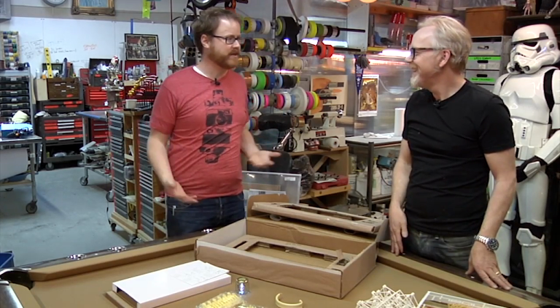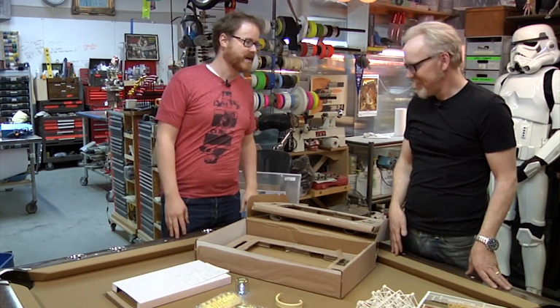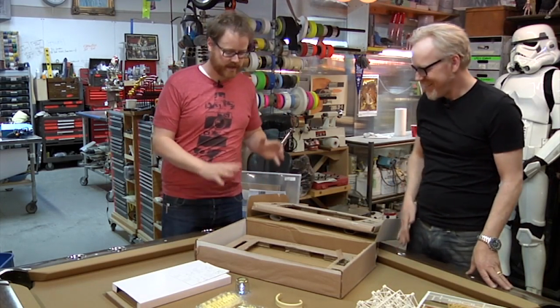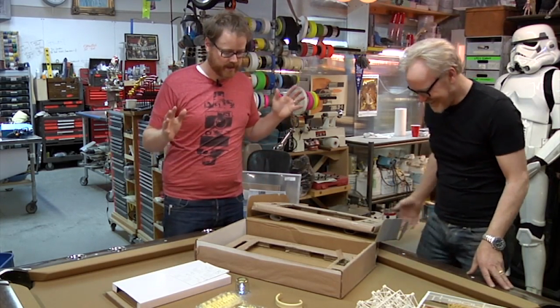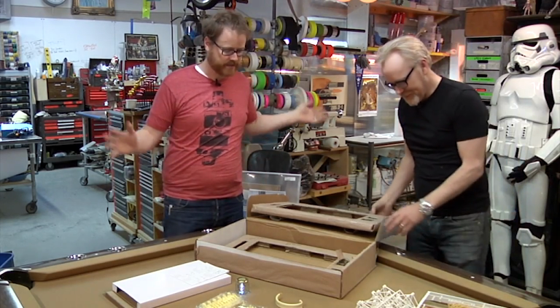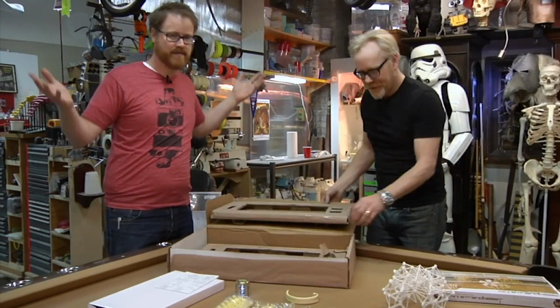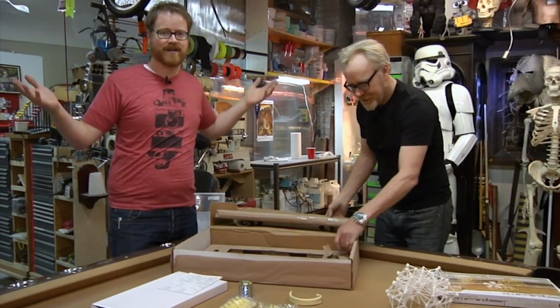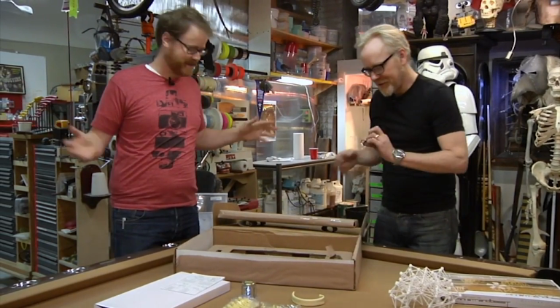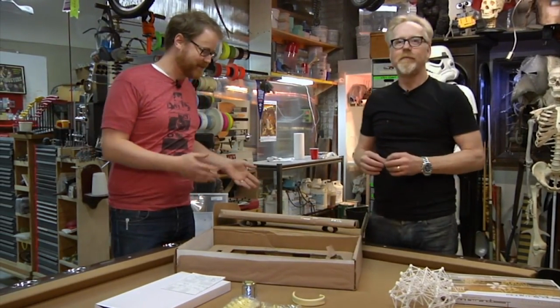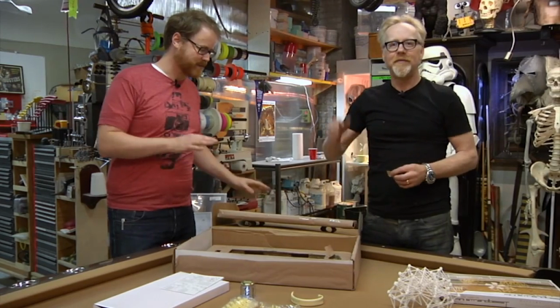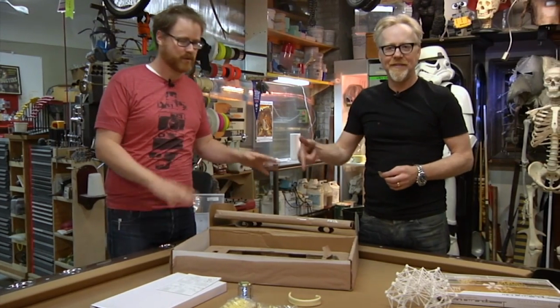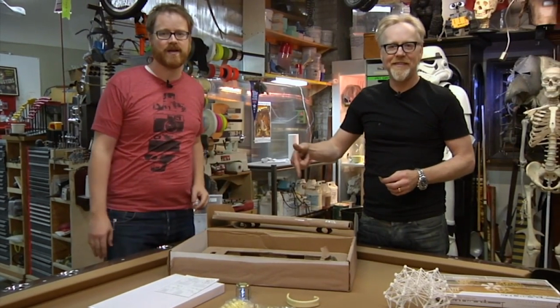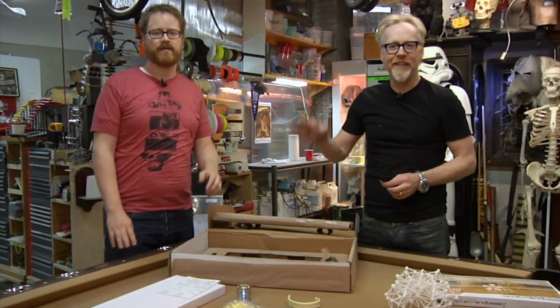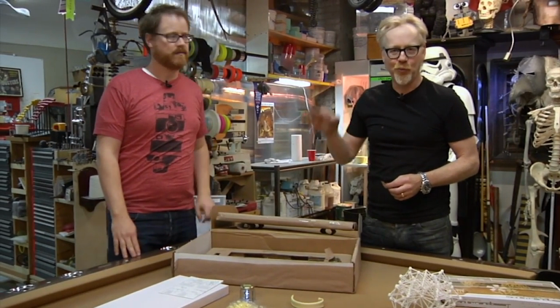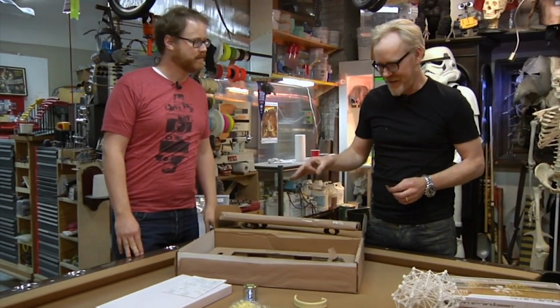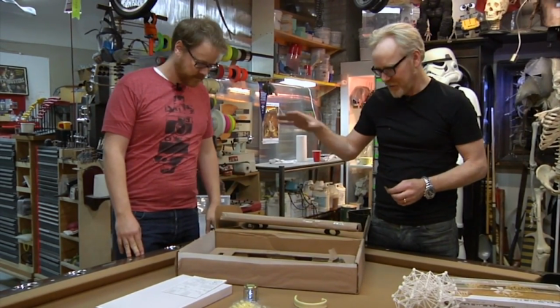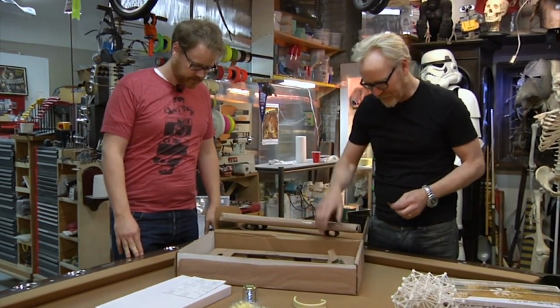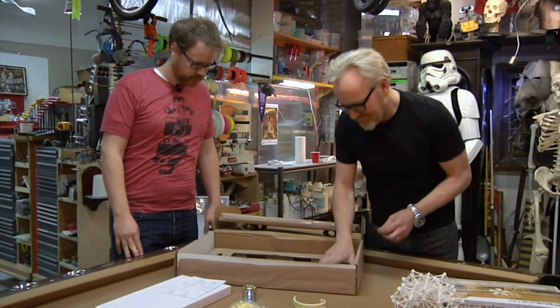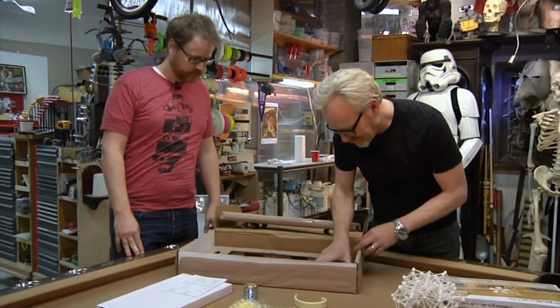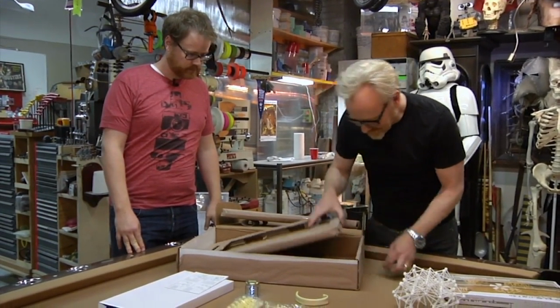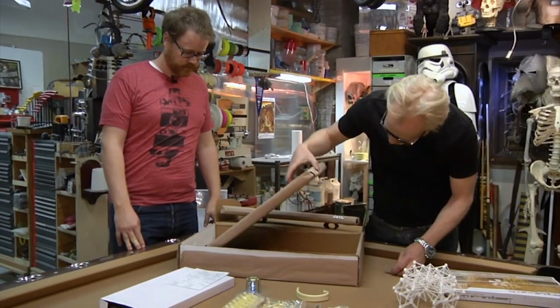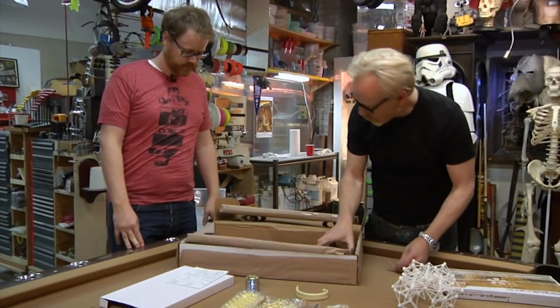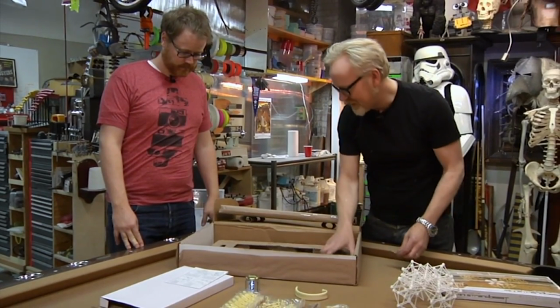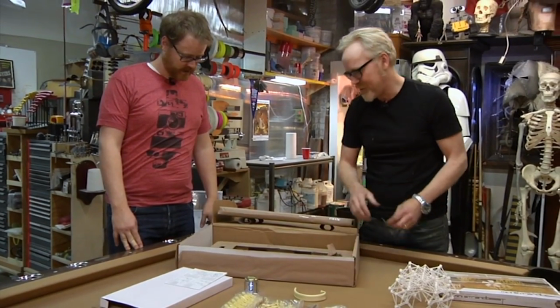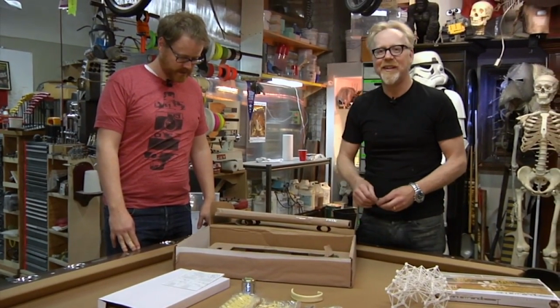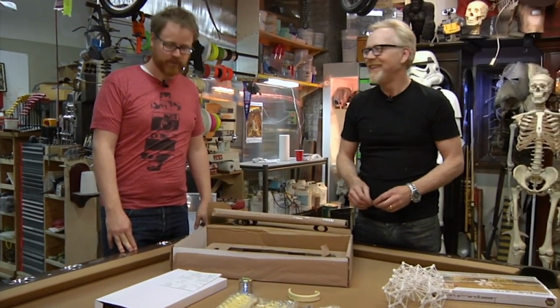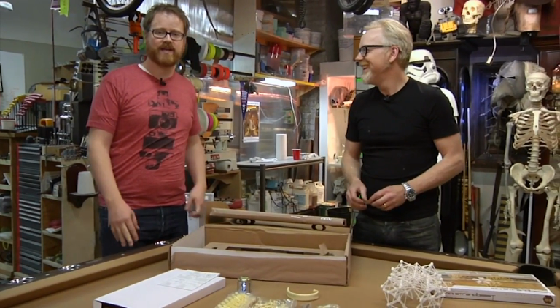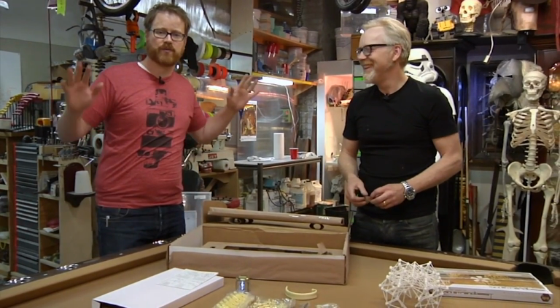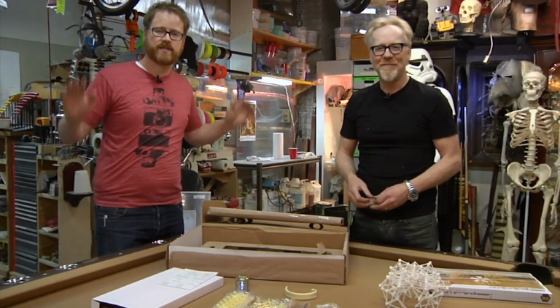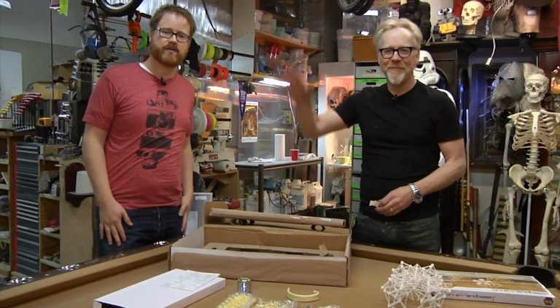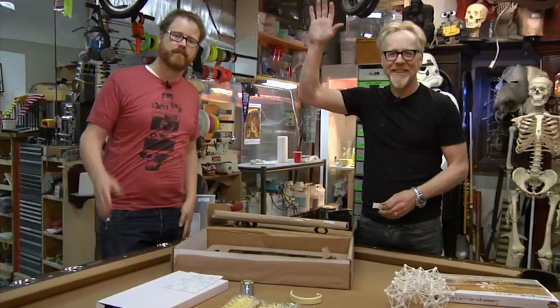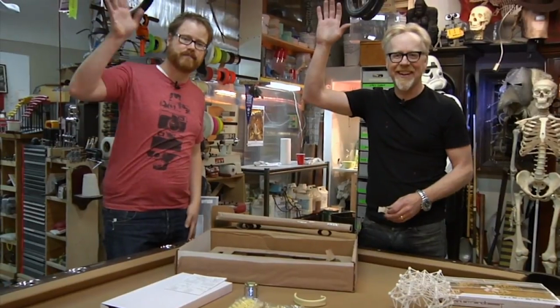Thank you so much, Adam. This is great — David is awesome. This is an incredible box. We'll have some more details. This rules, David — we're going to put some pictures up of your excellent work here. It's totally amazing what you did, it's super rad. Thank you so much for watching Tested; we'll be back soon with more.